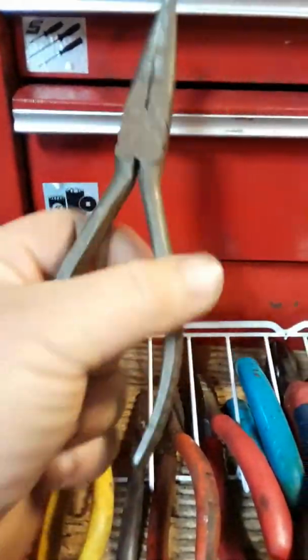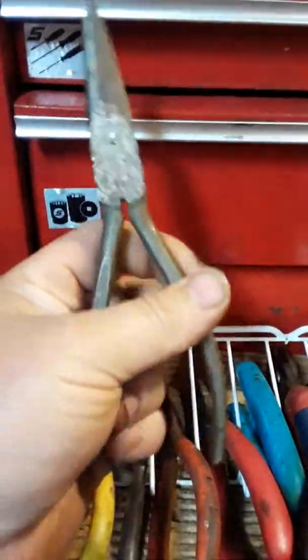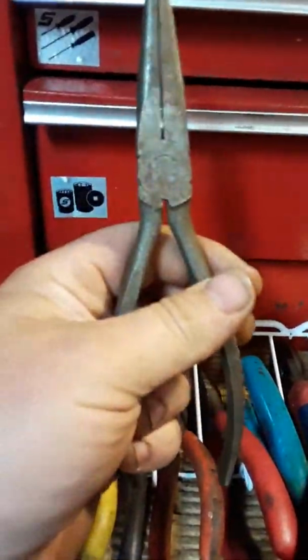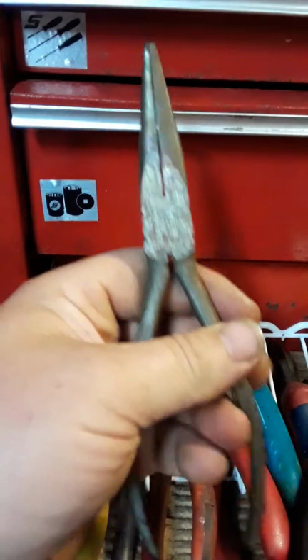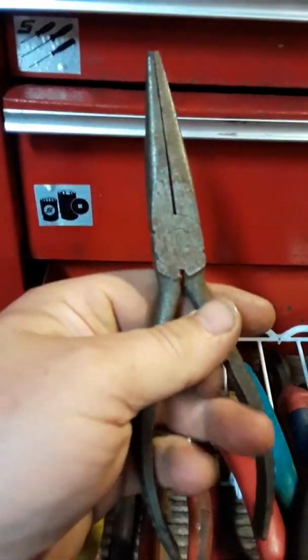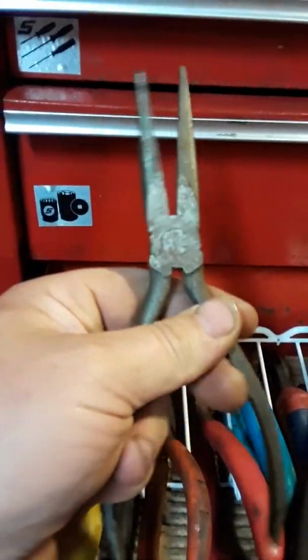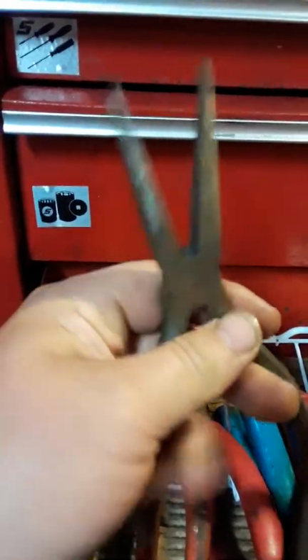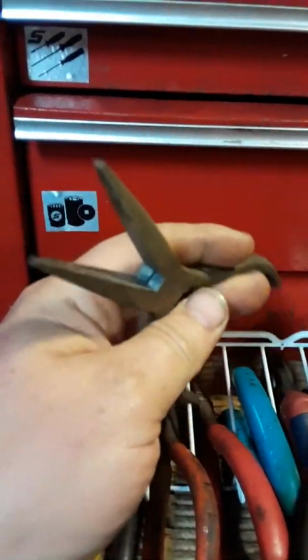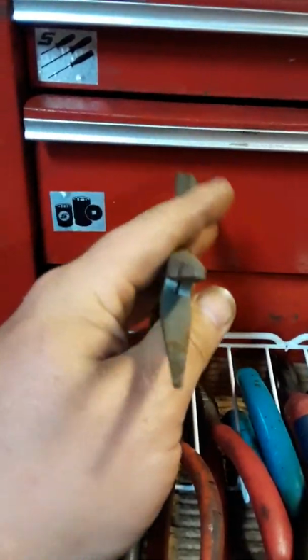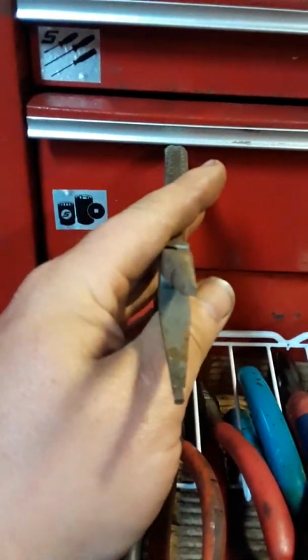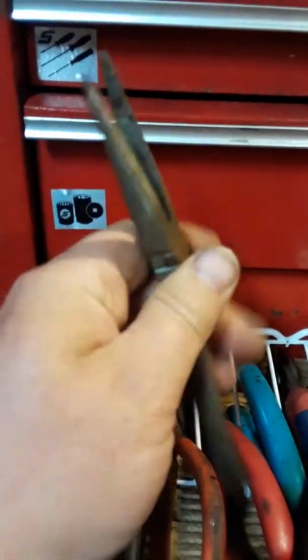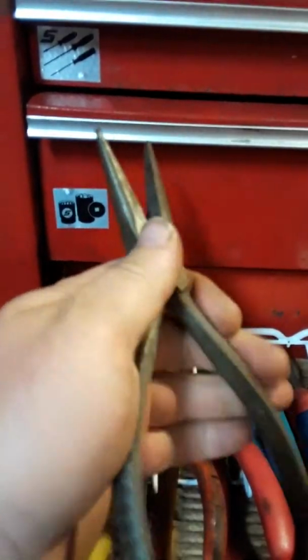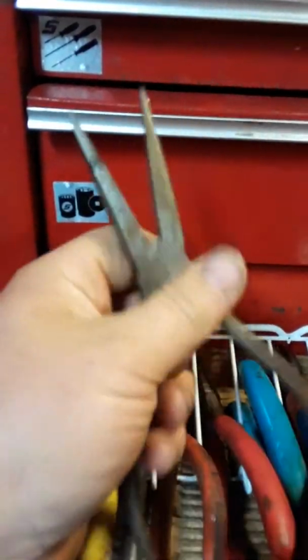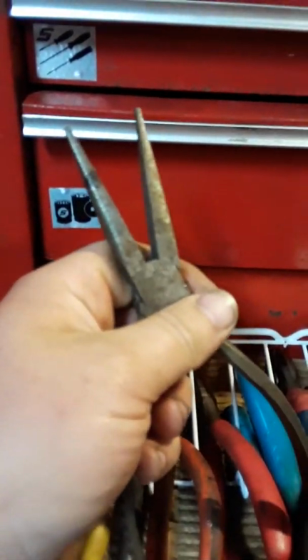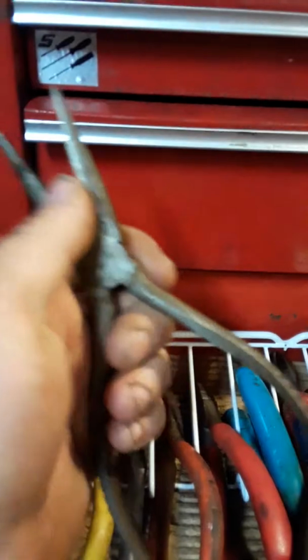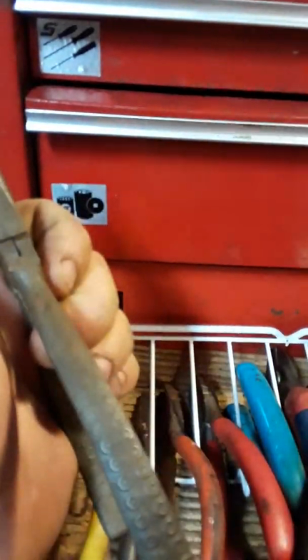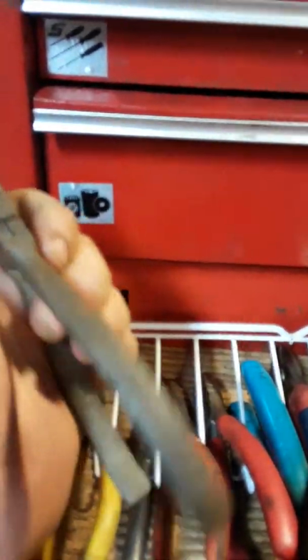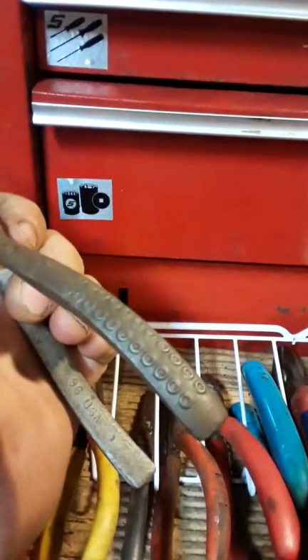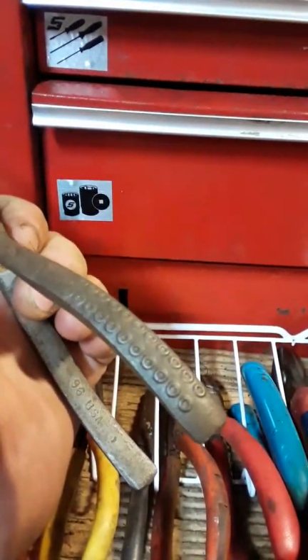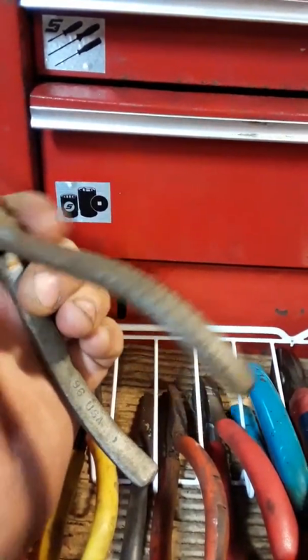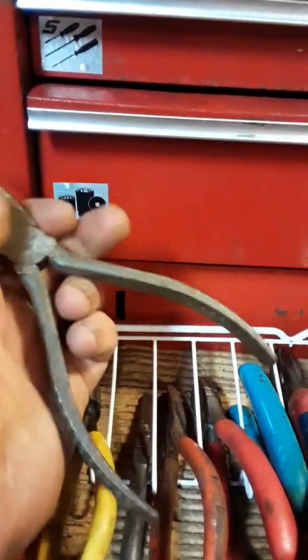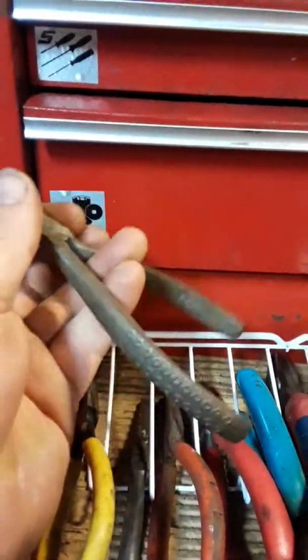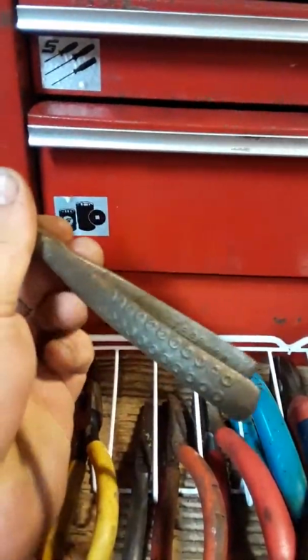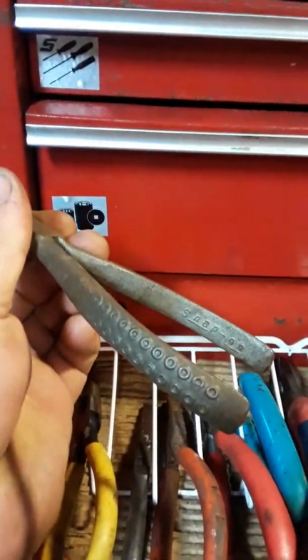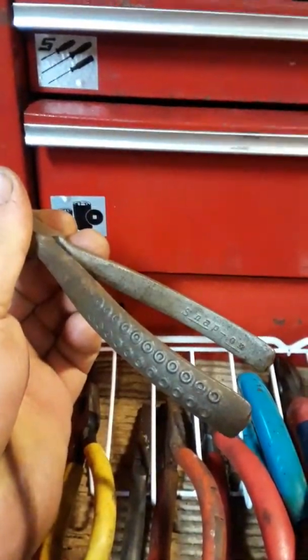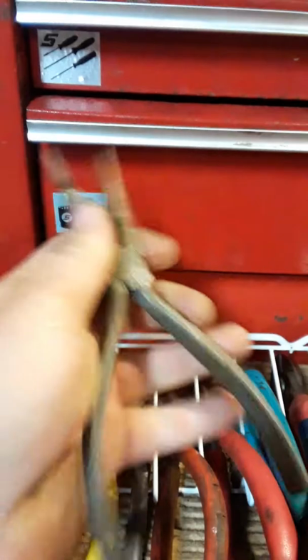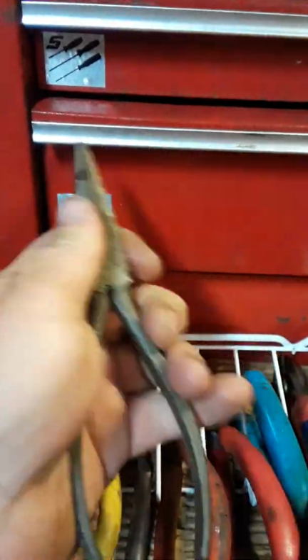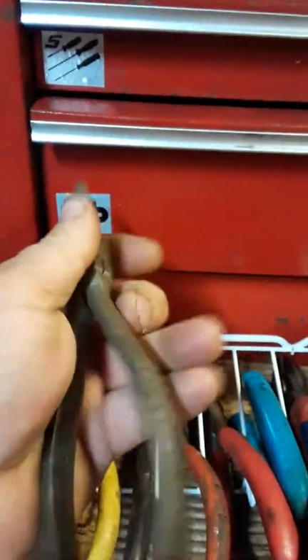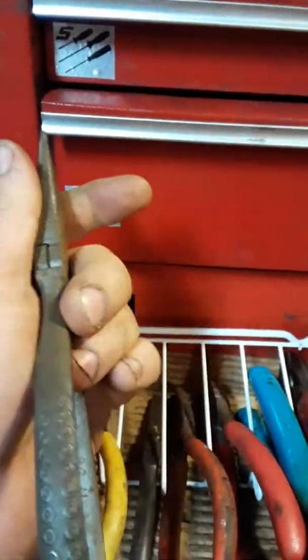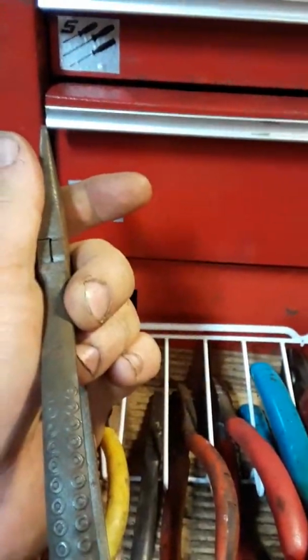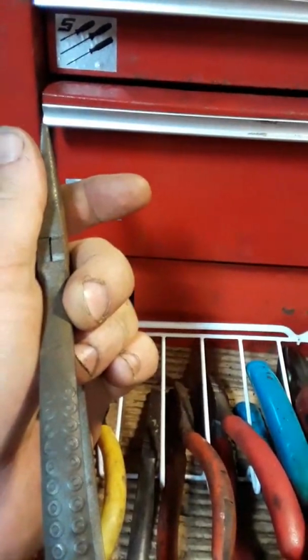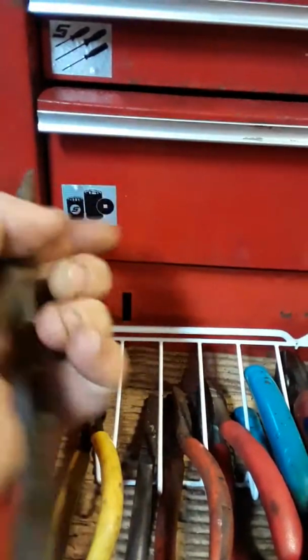The old school Snap-on. They're okay. I hope Snap-on got a lot better, I can tell you that much, because damn, that's what they had back in the day.